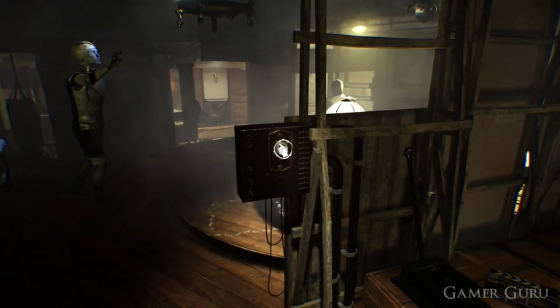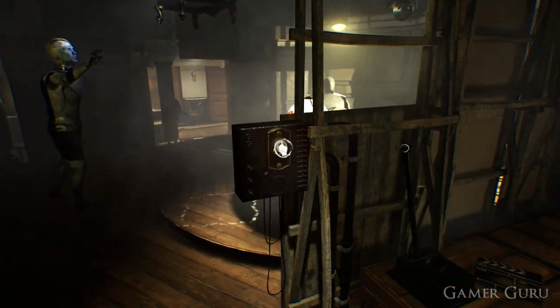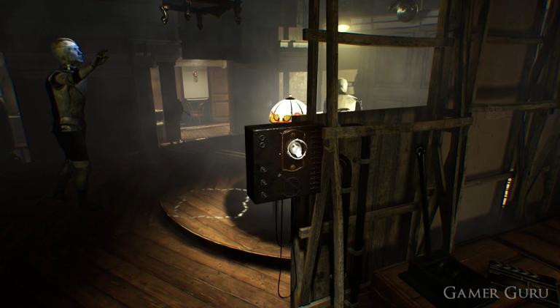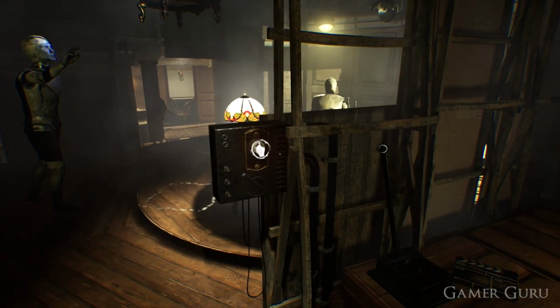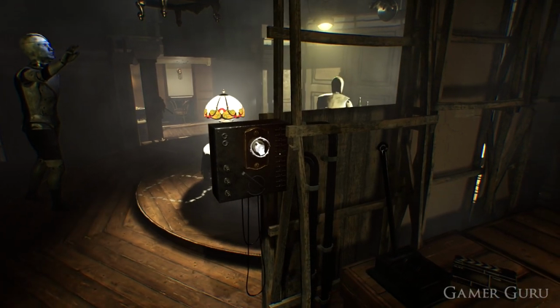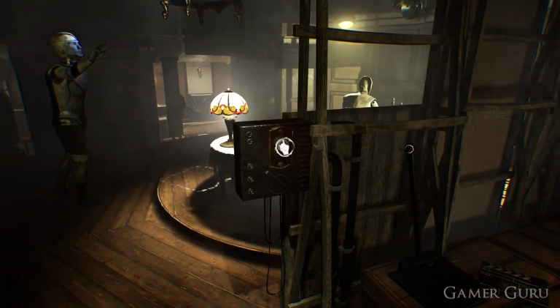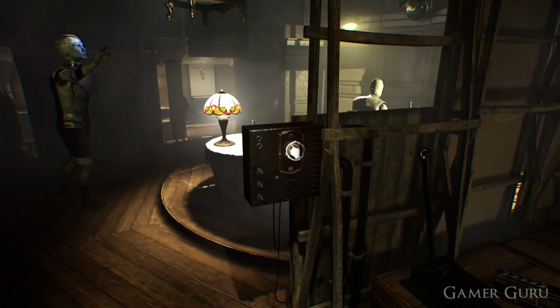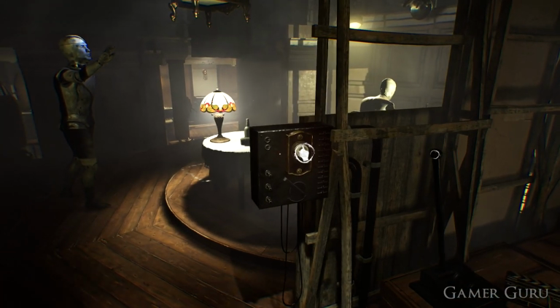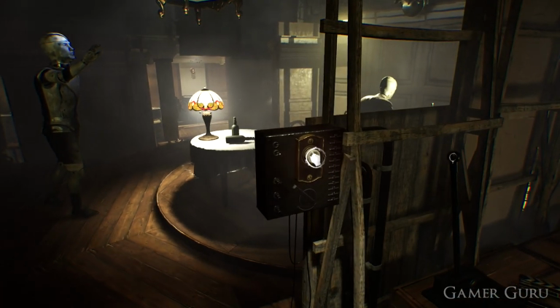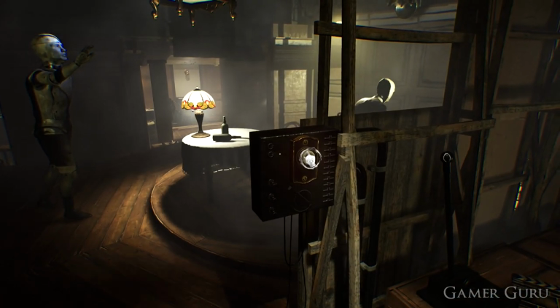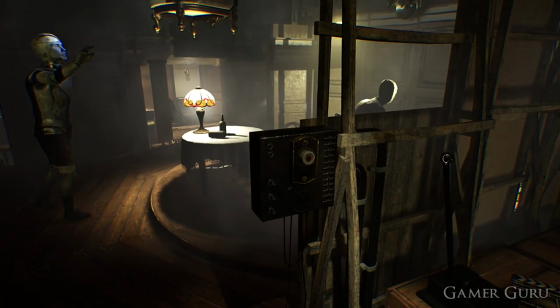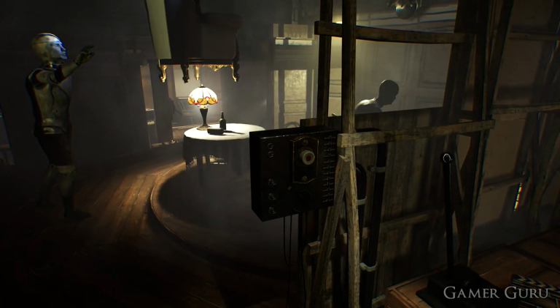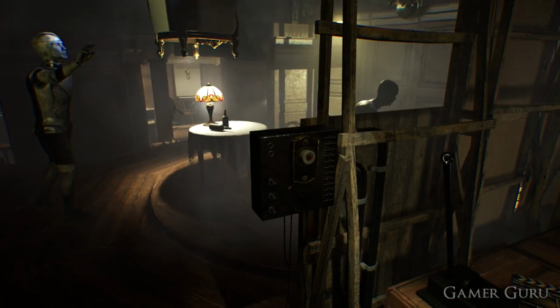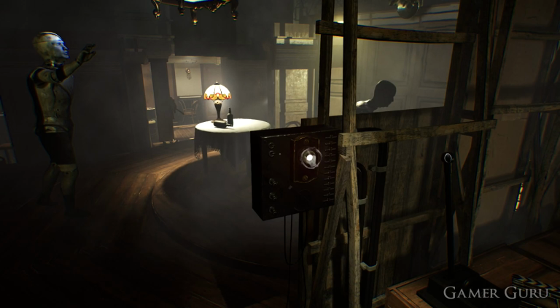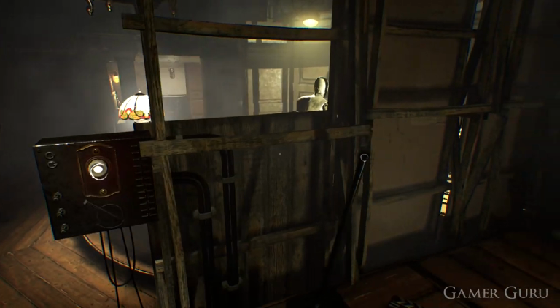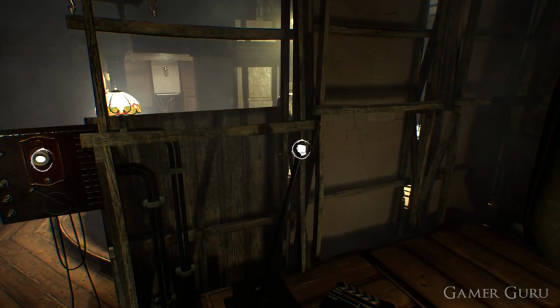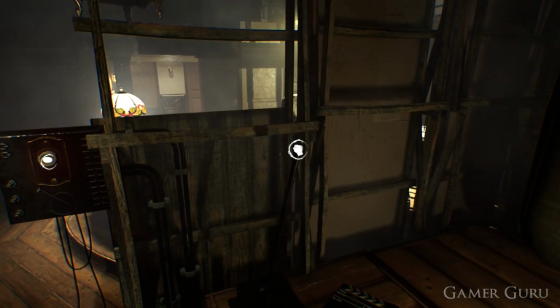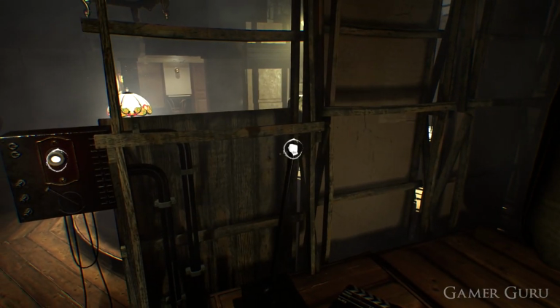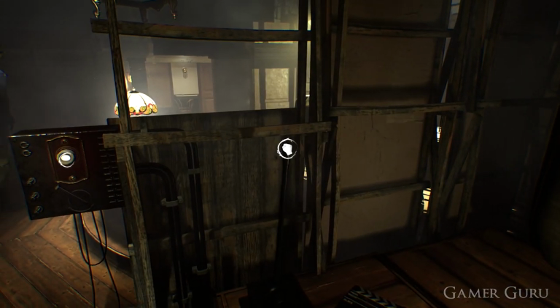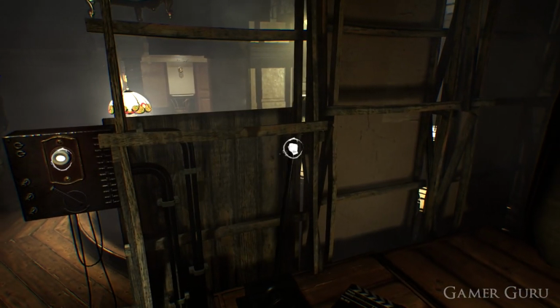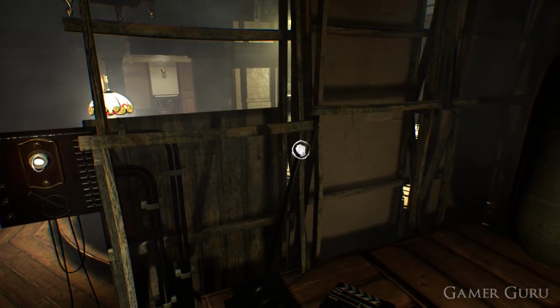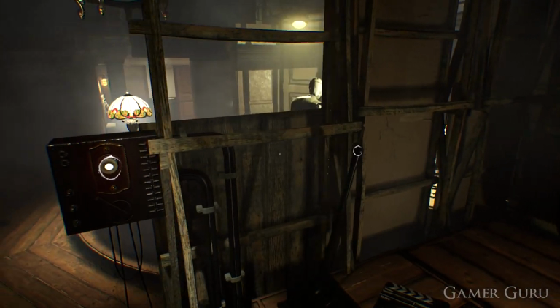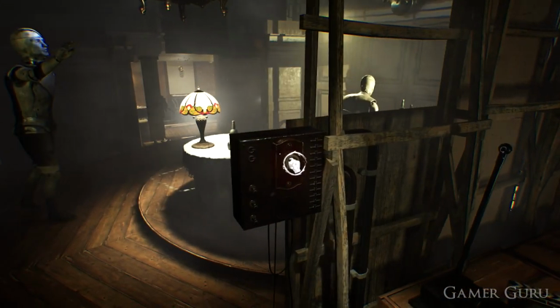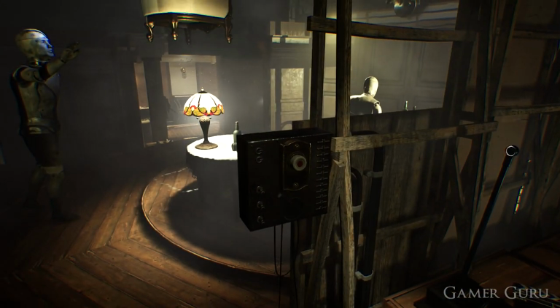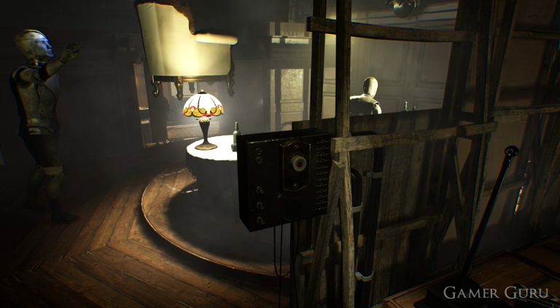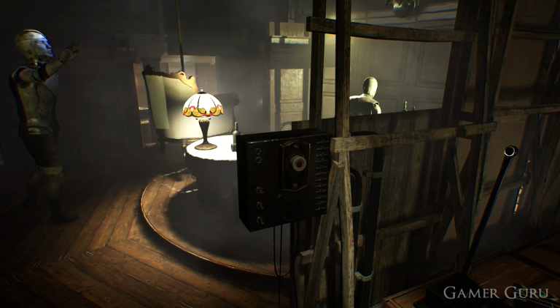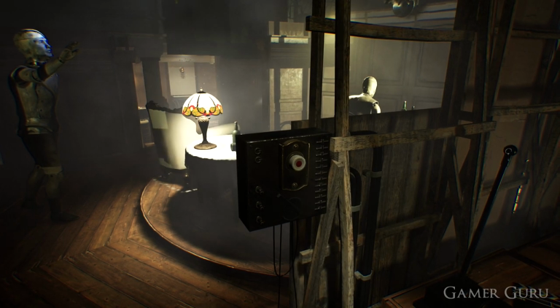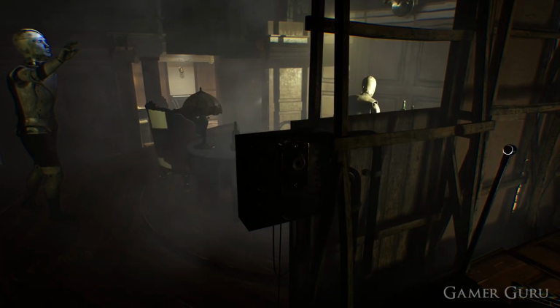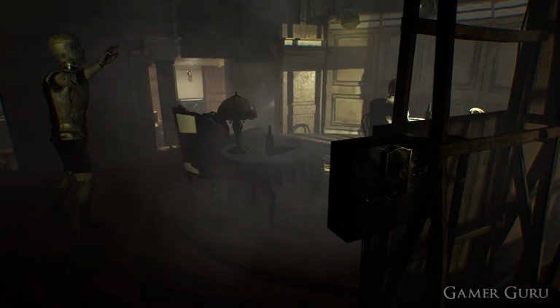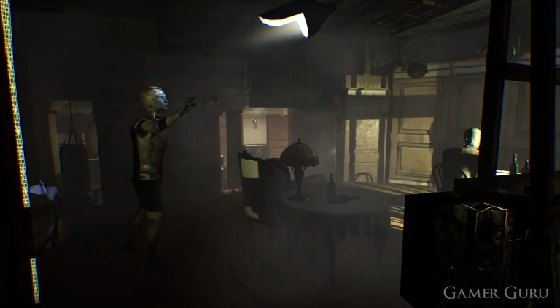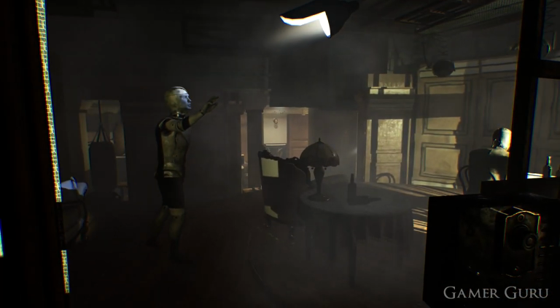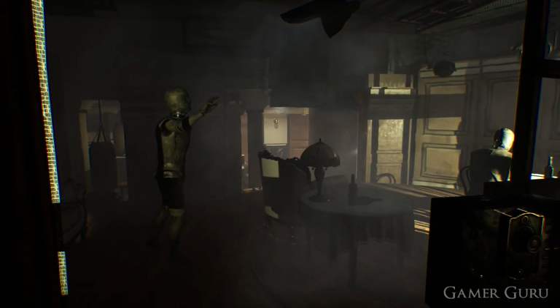What we need to do here is simply spin the room around until the white outlined mark on the floor of the spinning room lines up directly below where the chair is going to fall. Once it's lined up, we lower the chair down, which puts an end to the puzzle. Then we simply crouch down and go through the left hand side of the room.